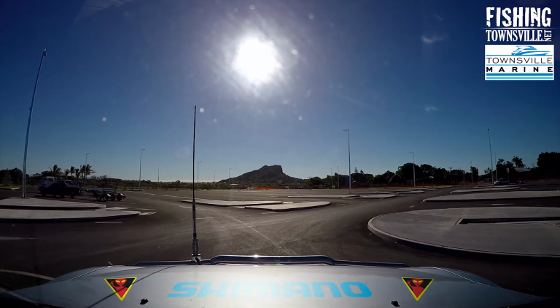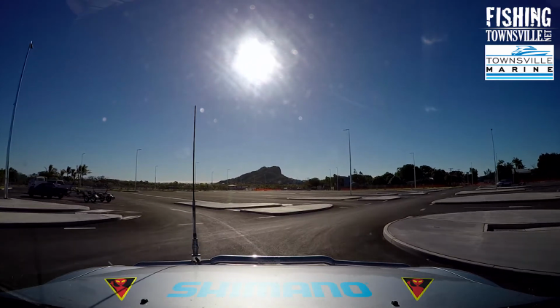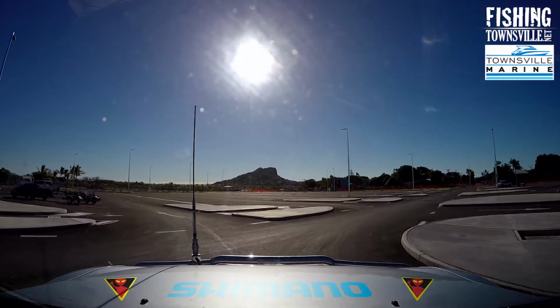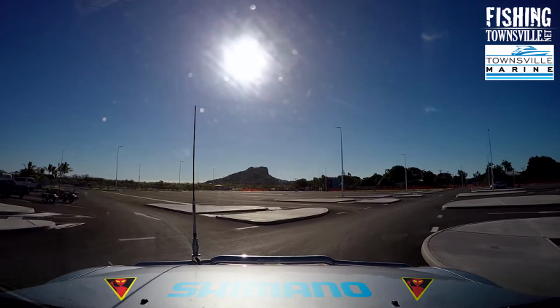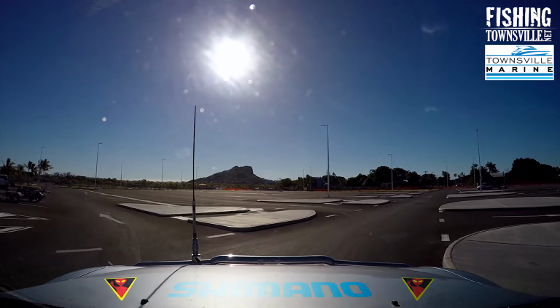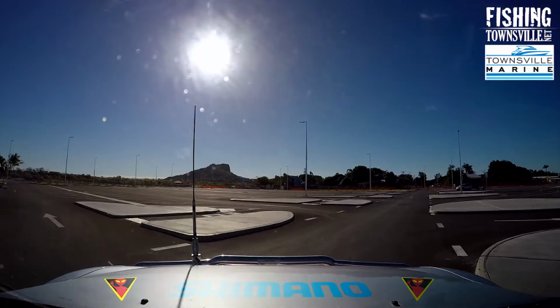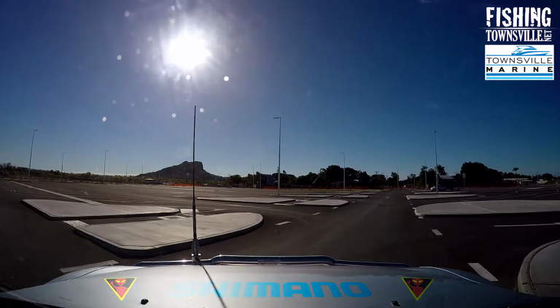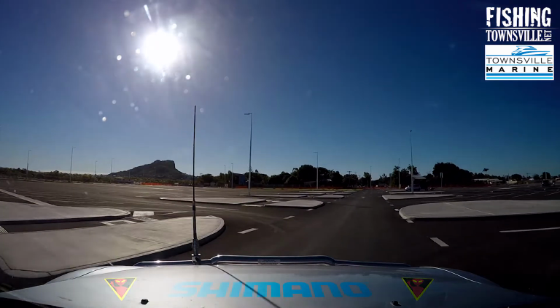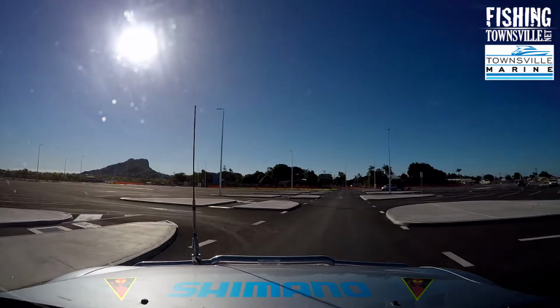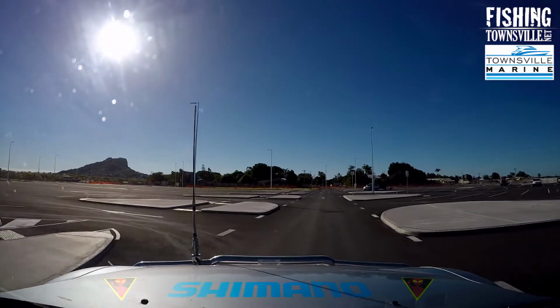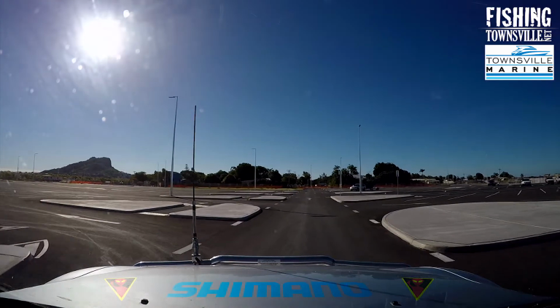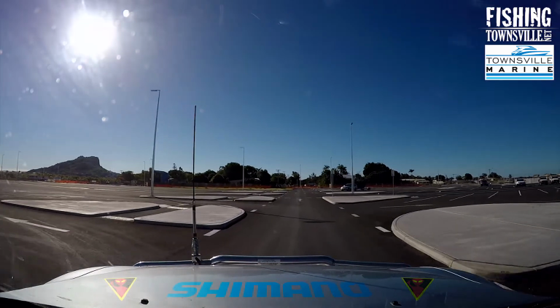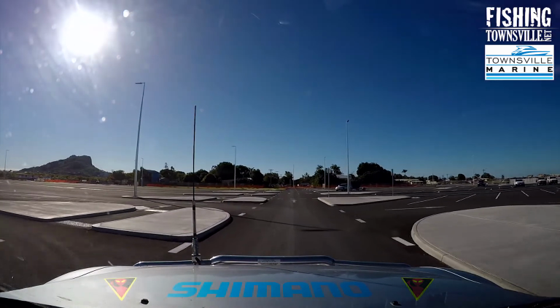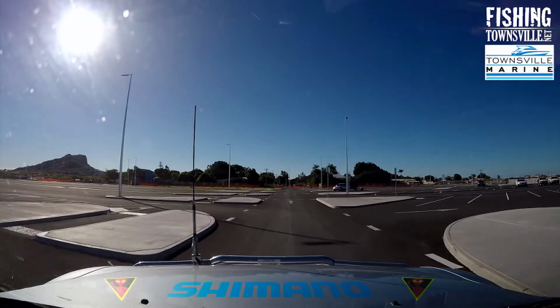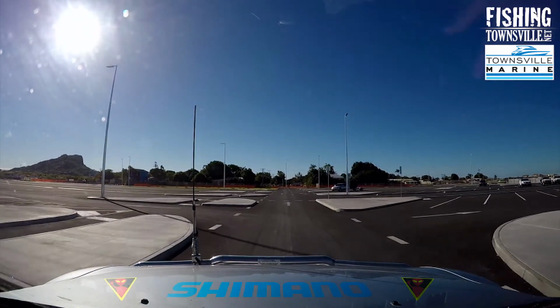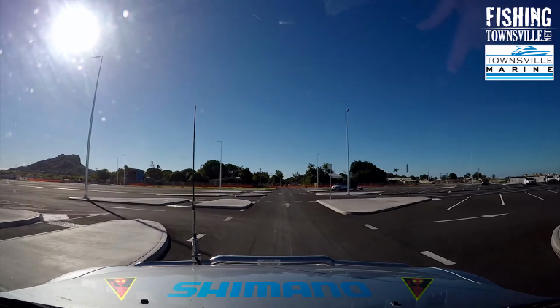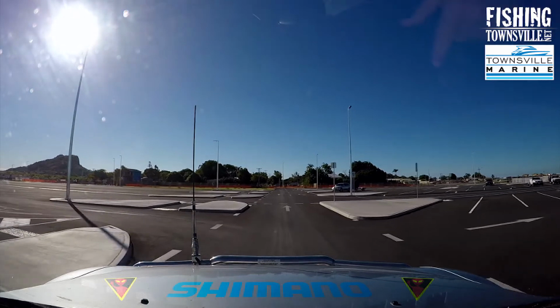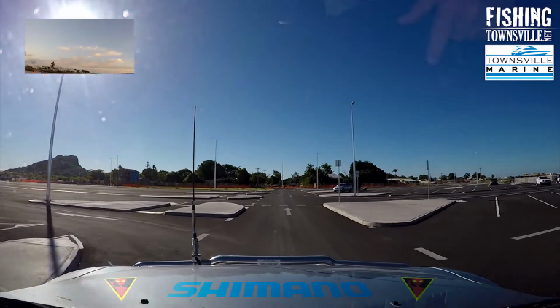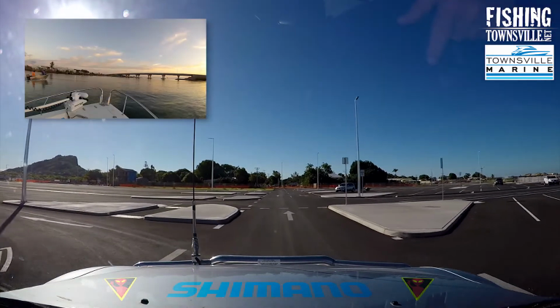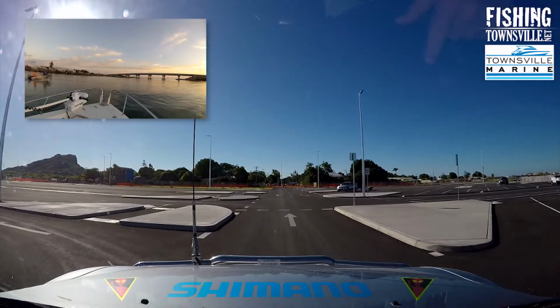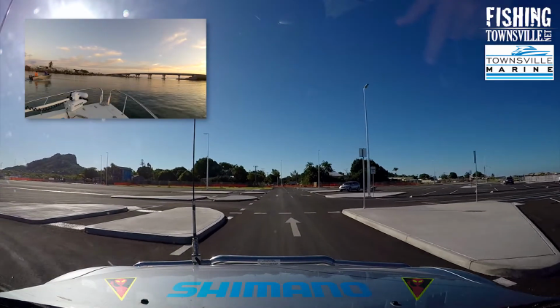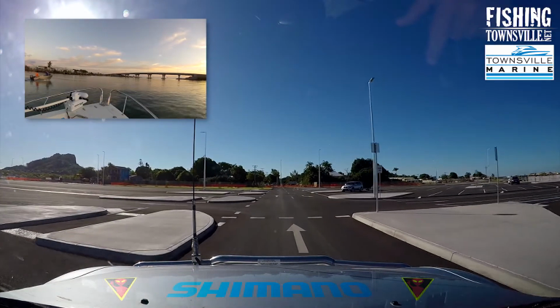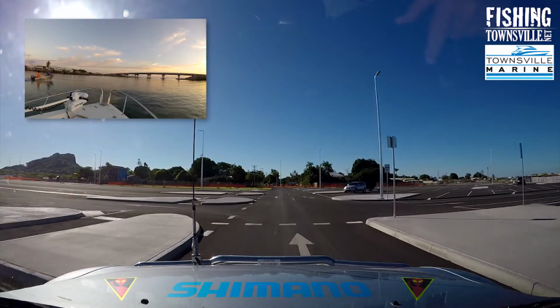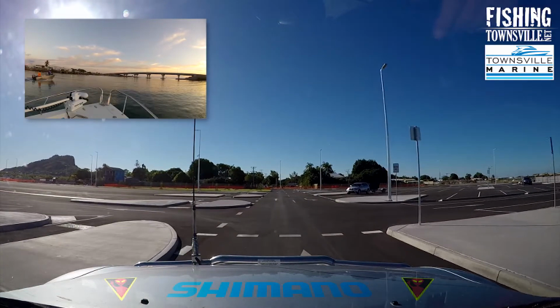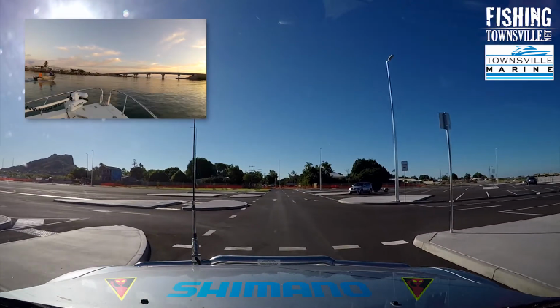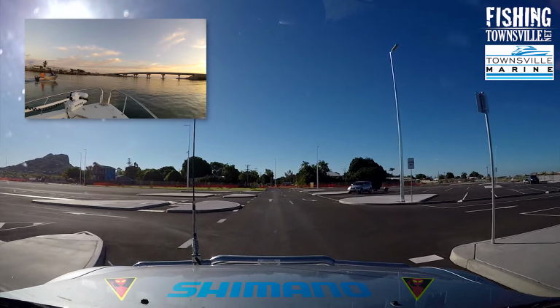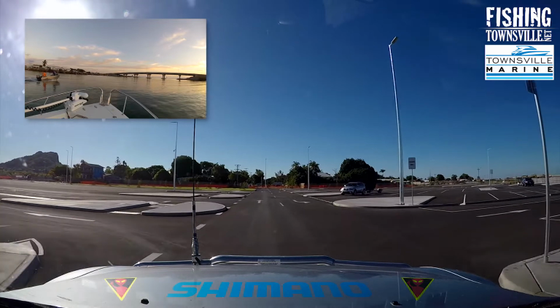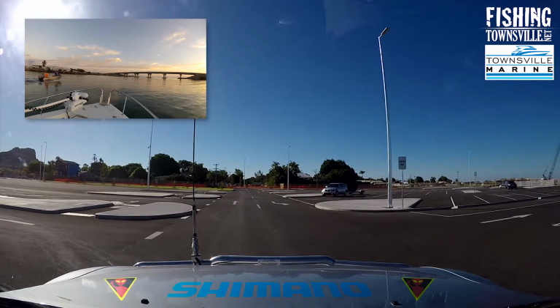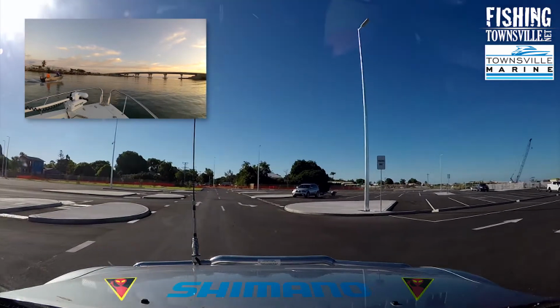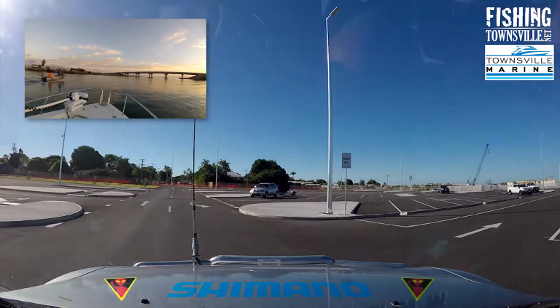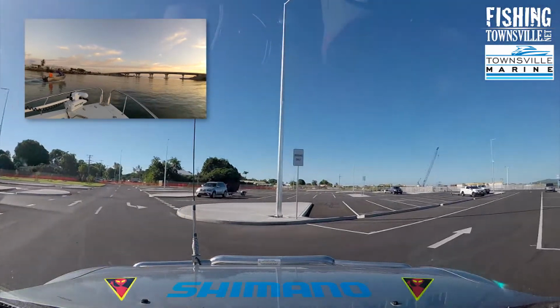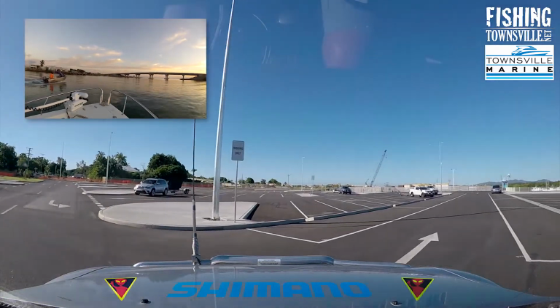The ramps are excellent quality concrete lanes with all tide ocean access. Access to the ocean is through the mouth of the Ross River. The deep water is clearly marked with port and starboard cardinals. Ross River has a 6 knot speed limit that applies all the way to the mouth.